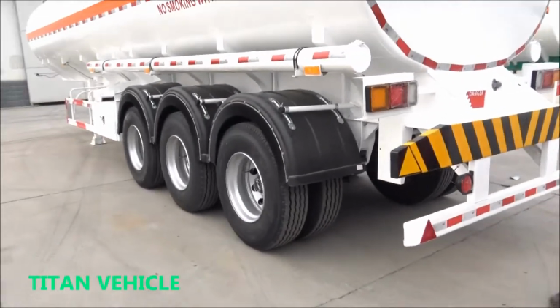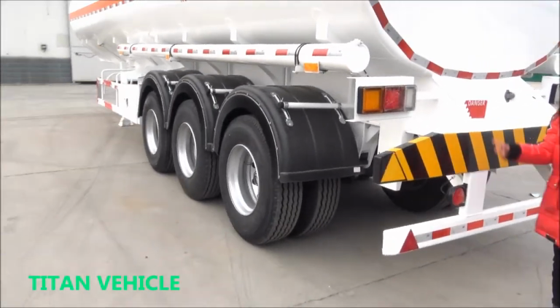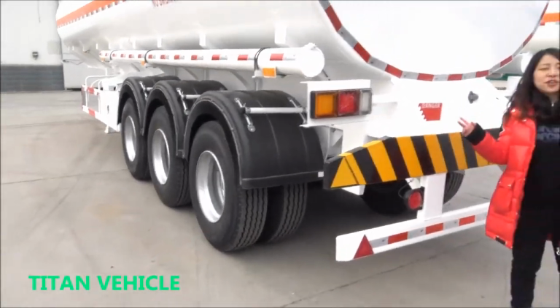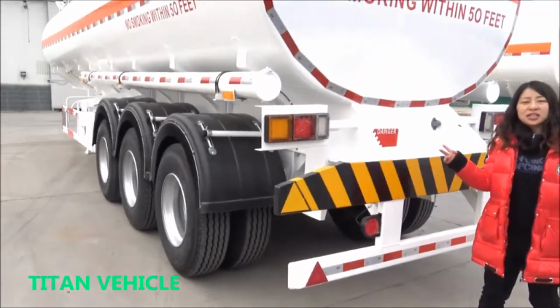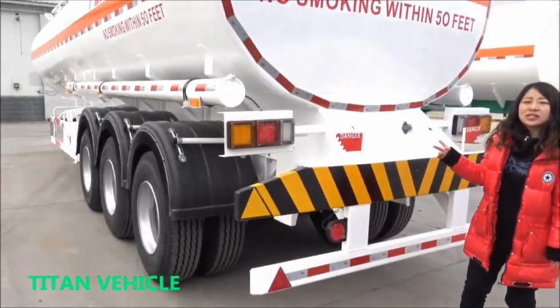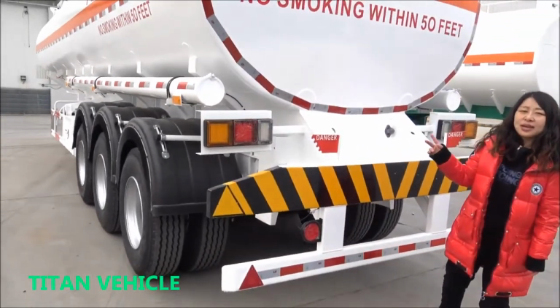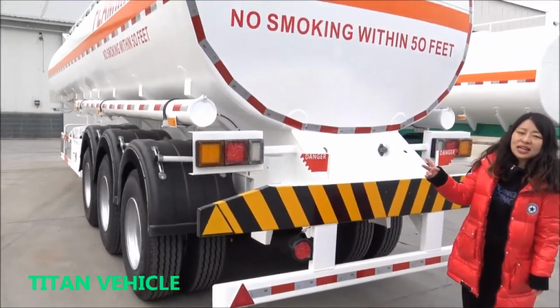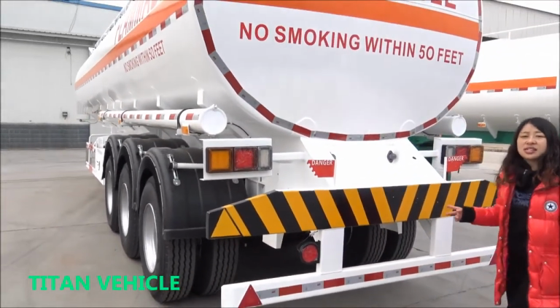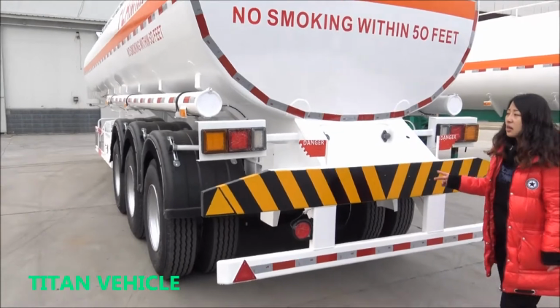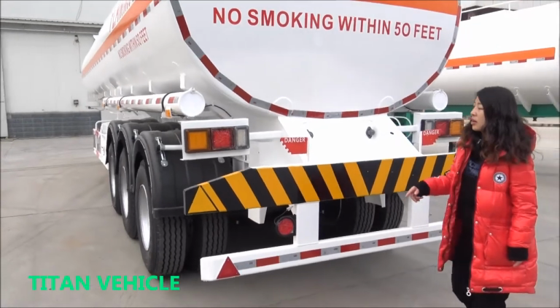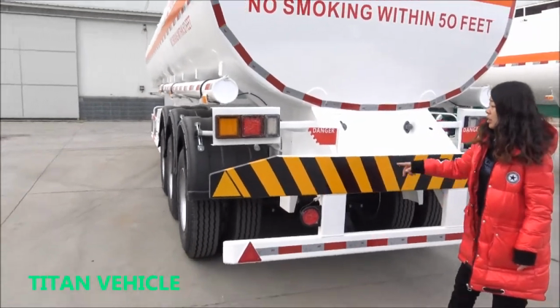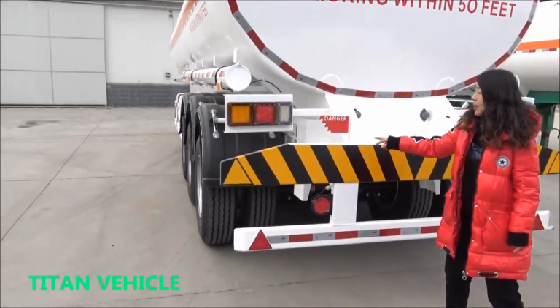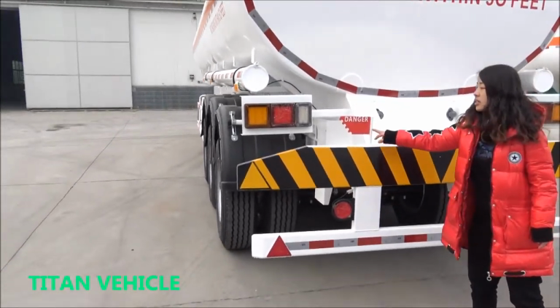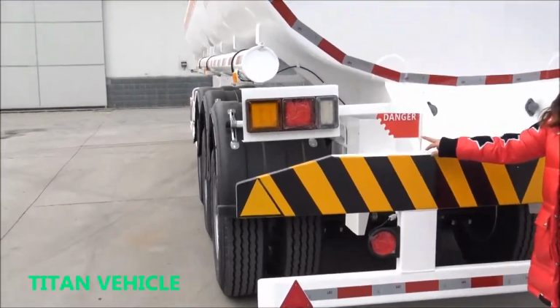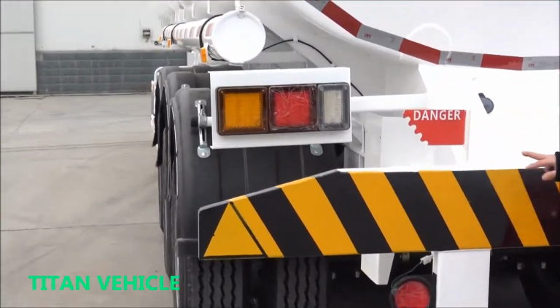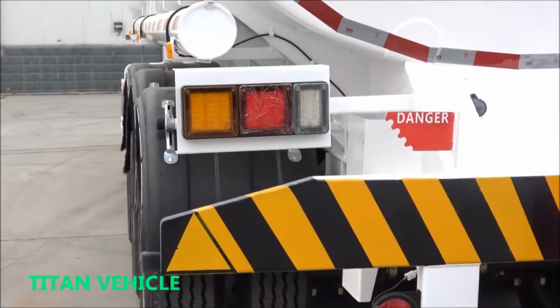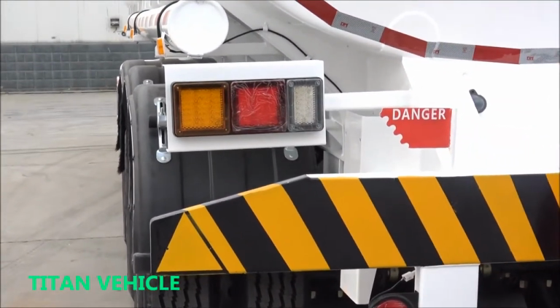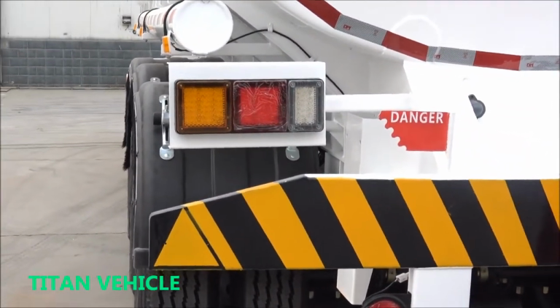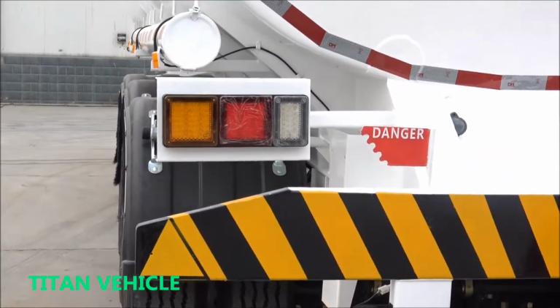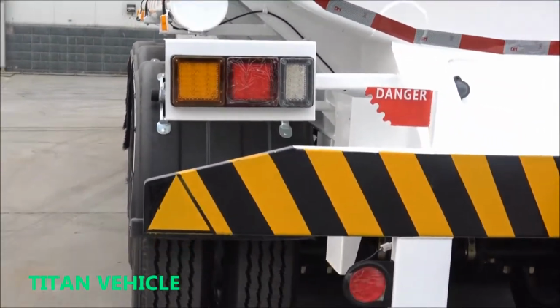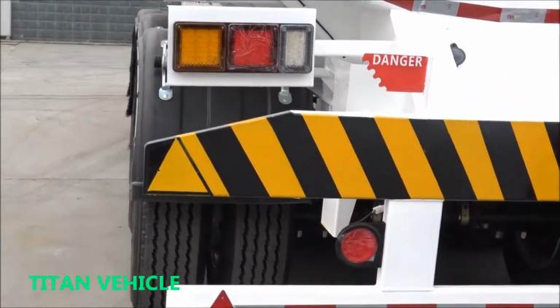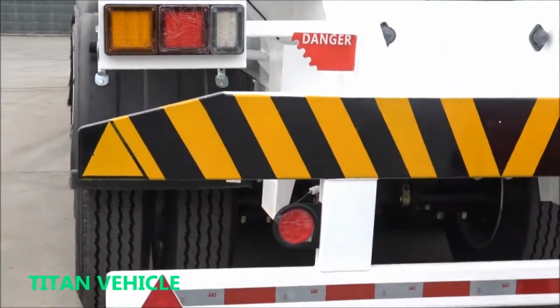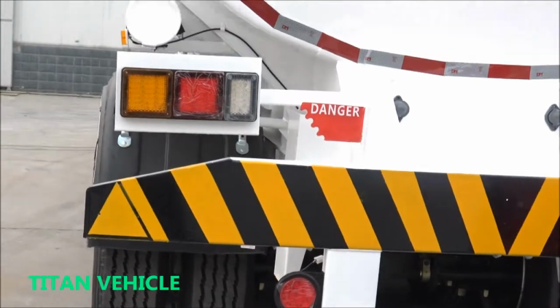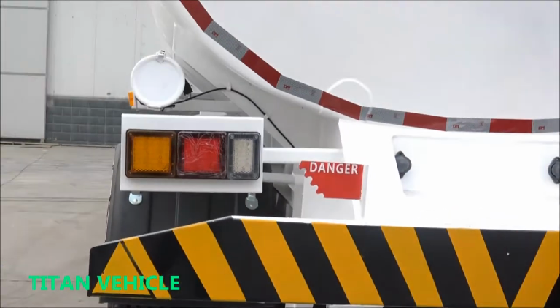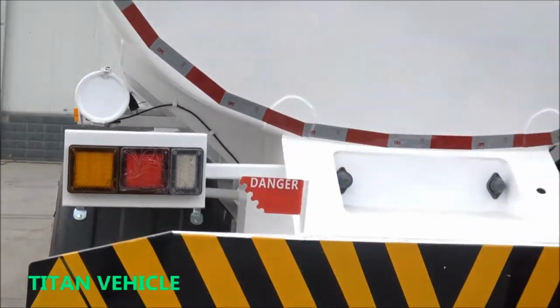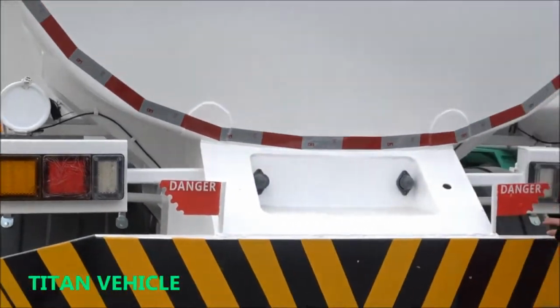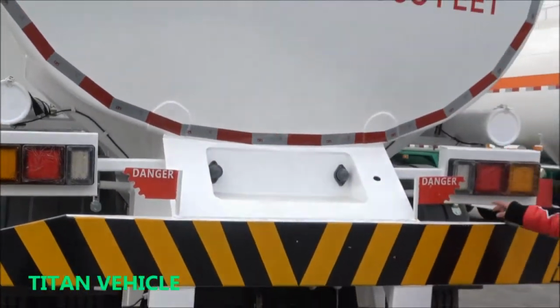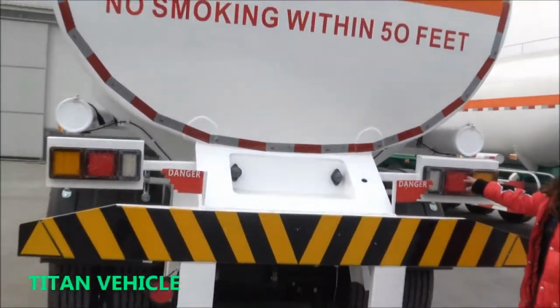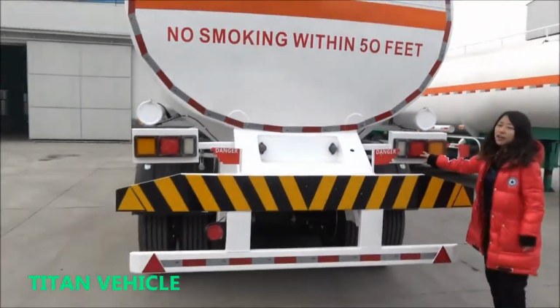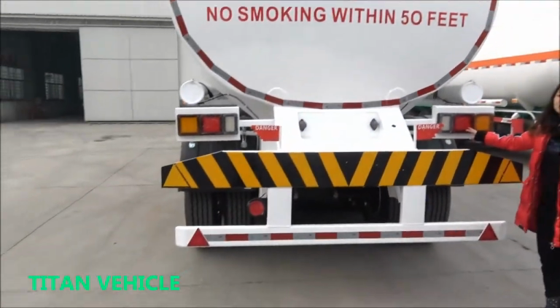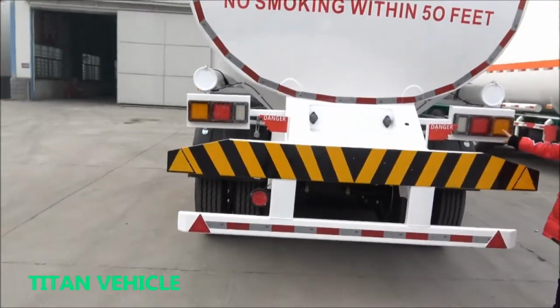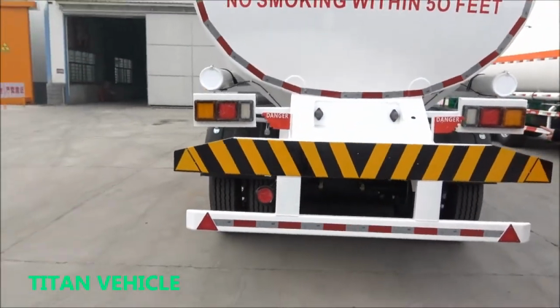This new tank has an ABS system. And we are doing the labeling for the remaster for dangerous goods and the LED lights.